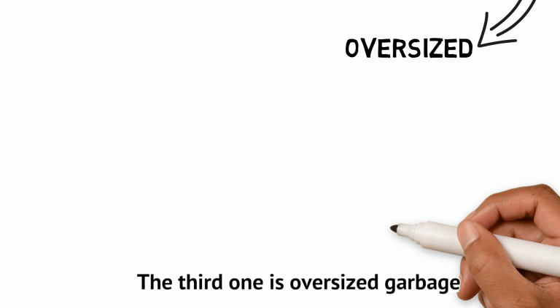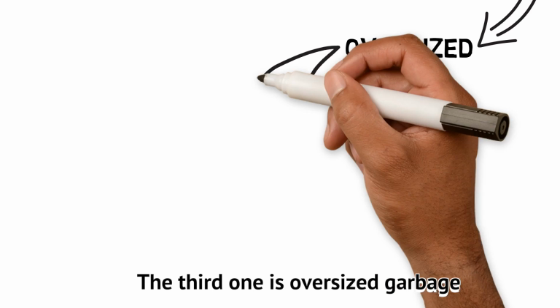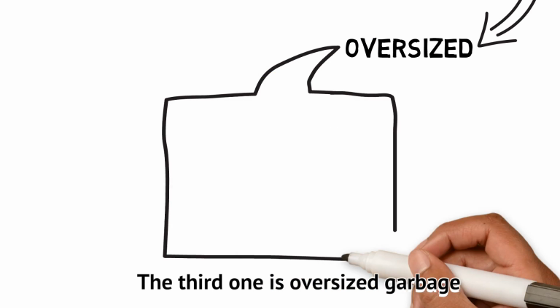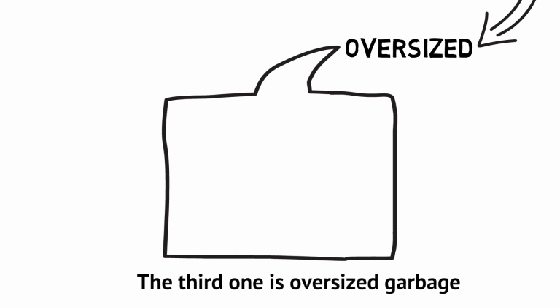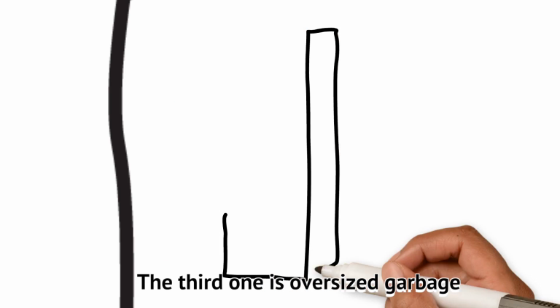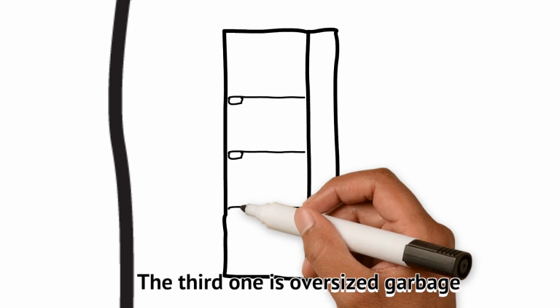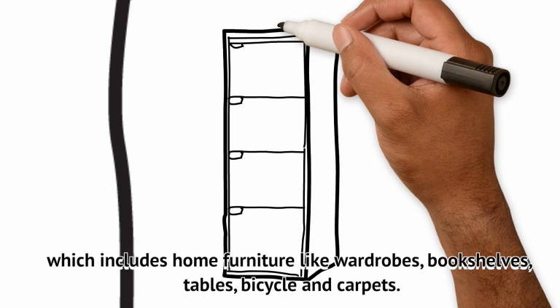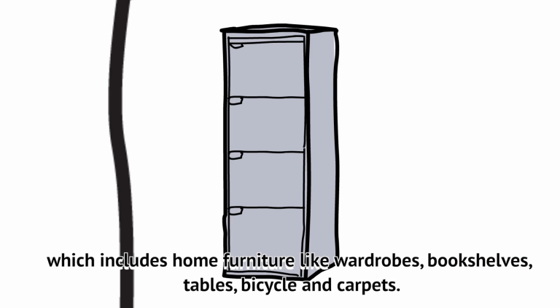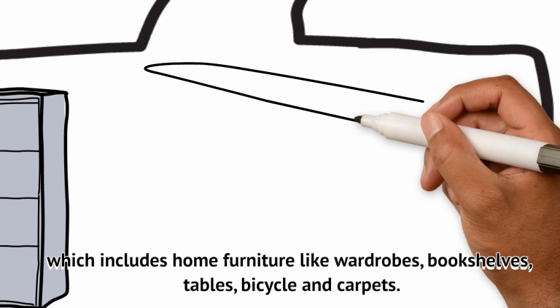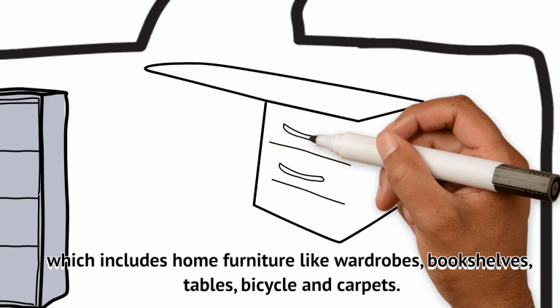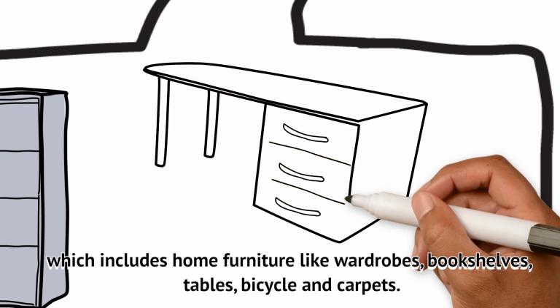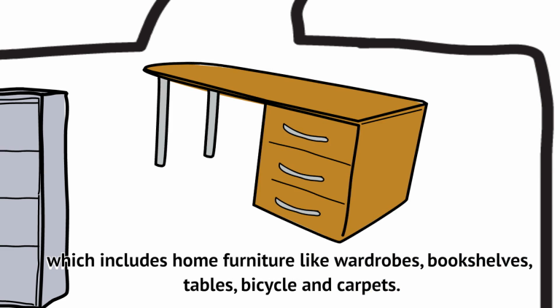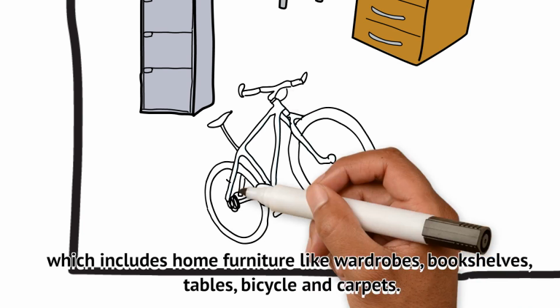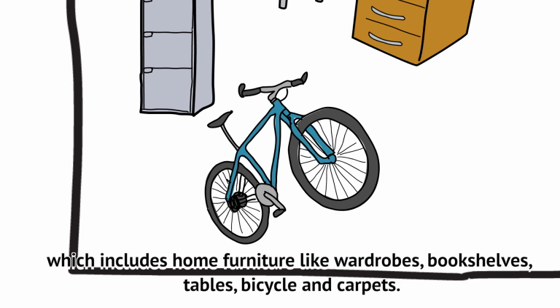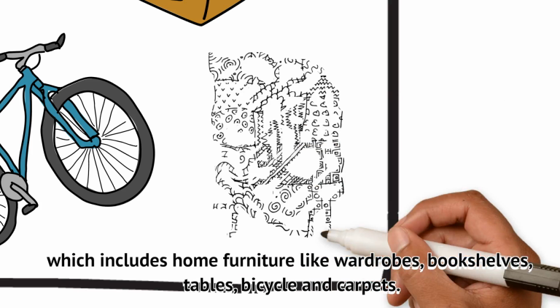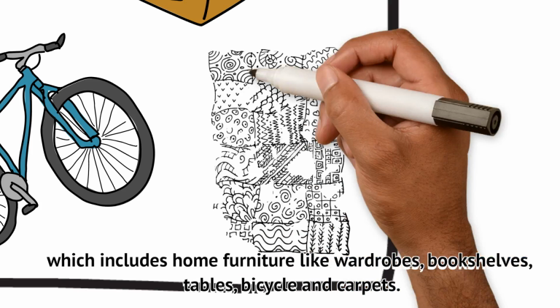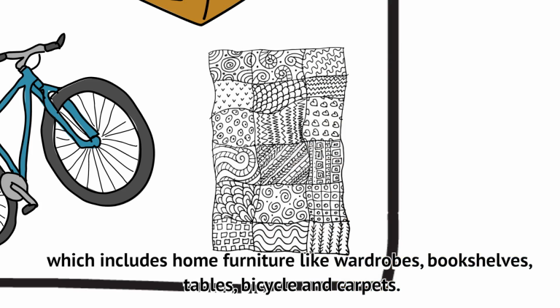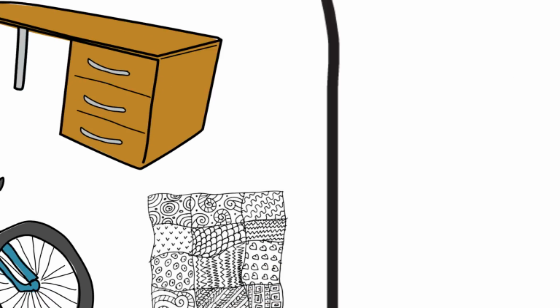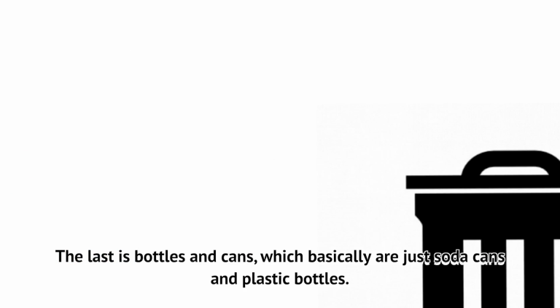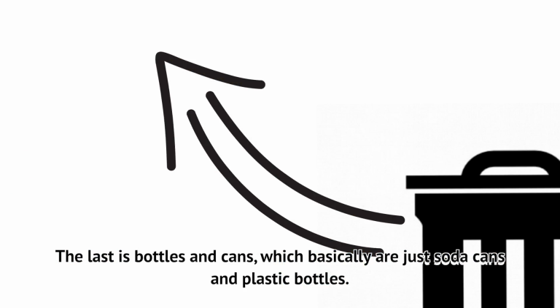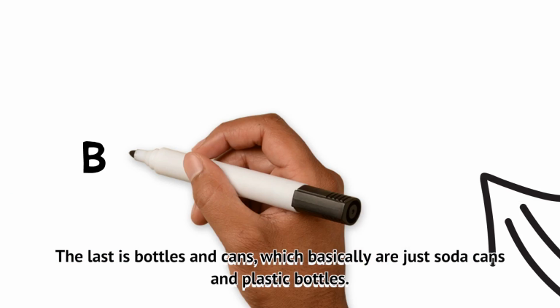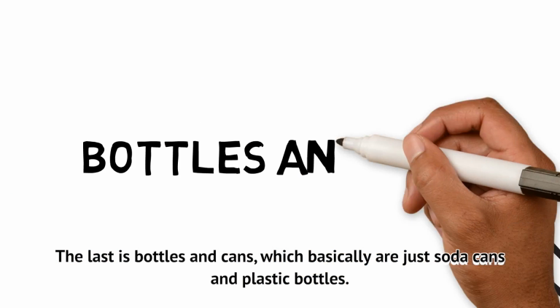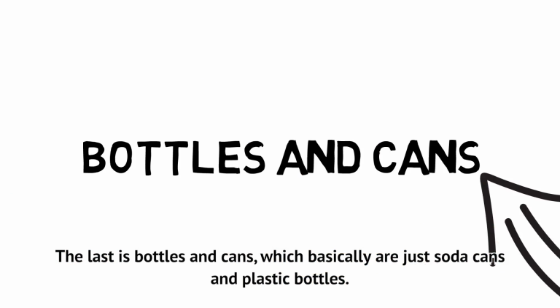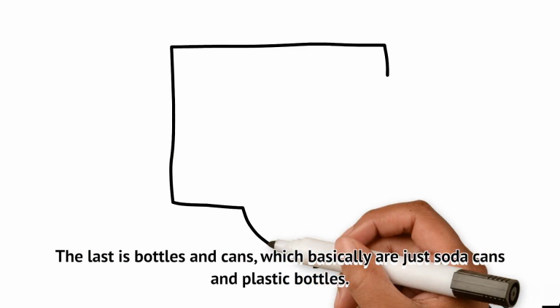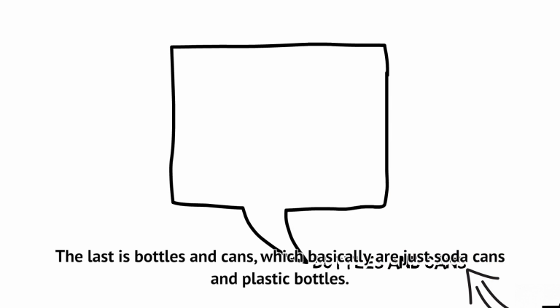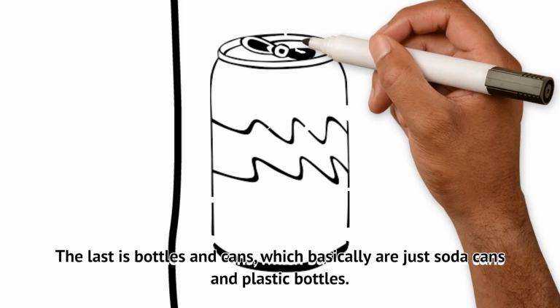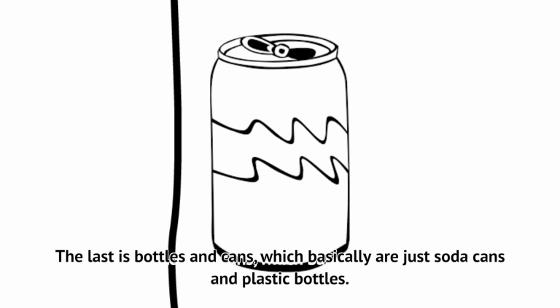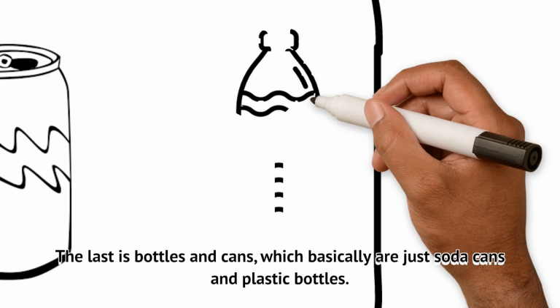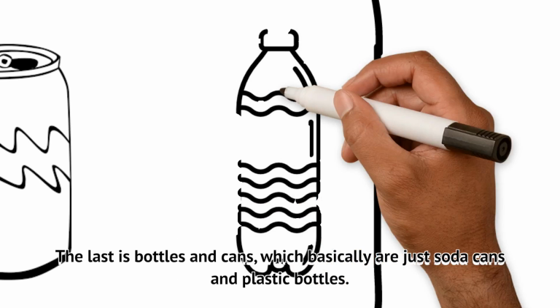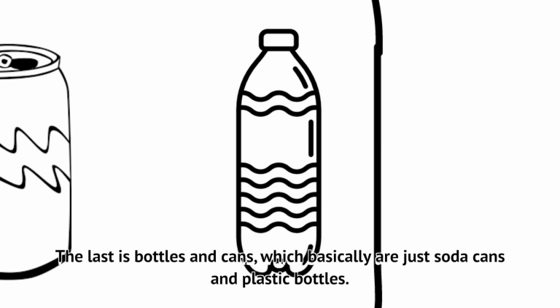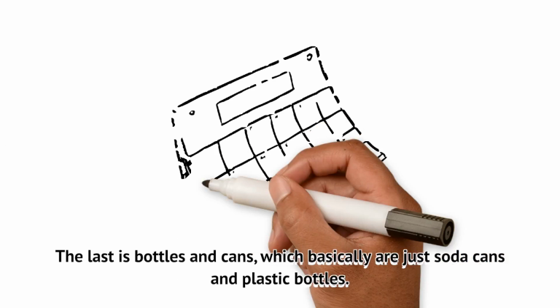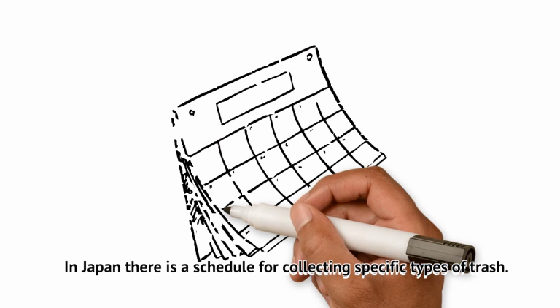The third one is oversized garbage, which includes home furniture like wardrobes, bookshelves, tables, bicycles, and carpets. The last category is bottles and cans, which basically are just soda cans and plastic bottles.